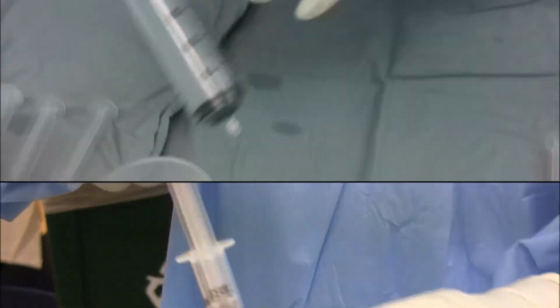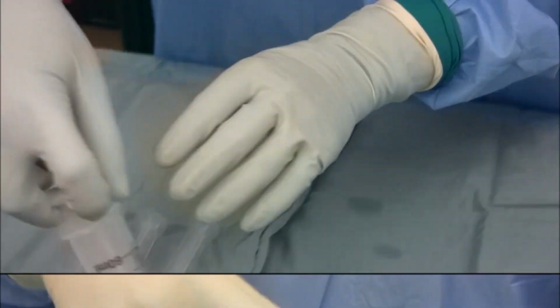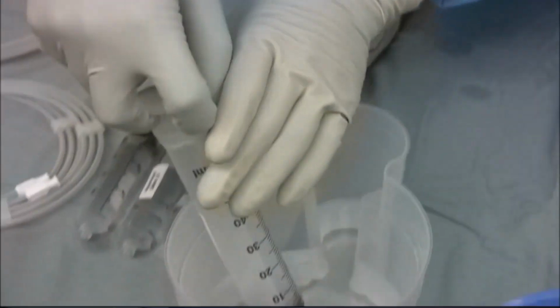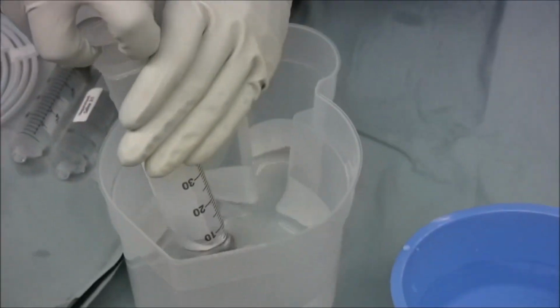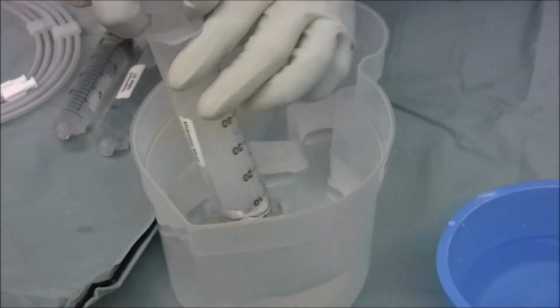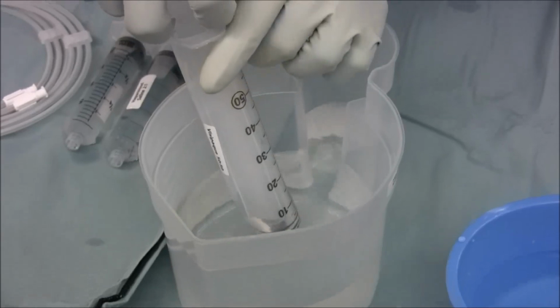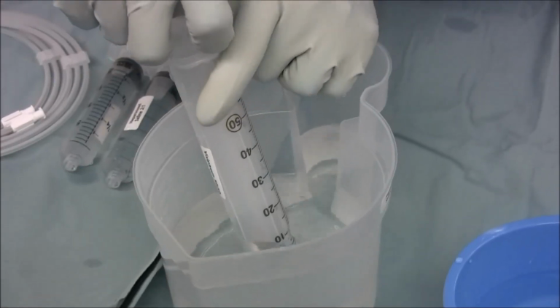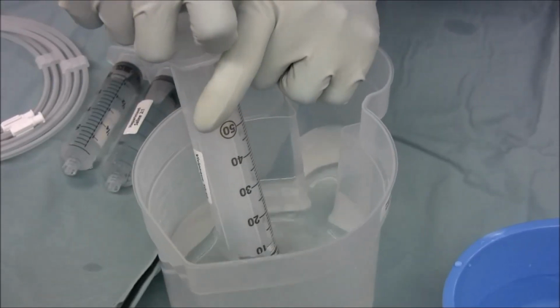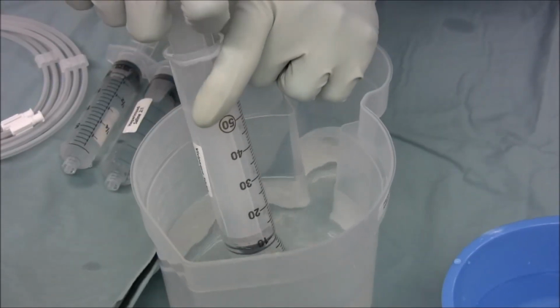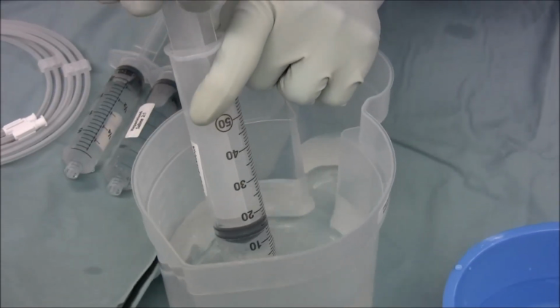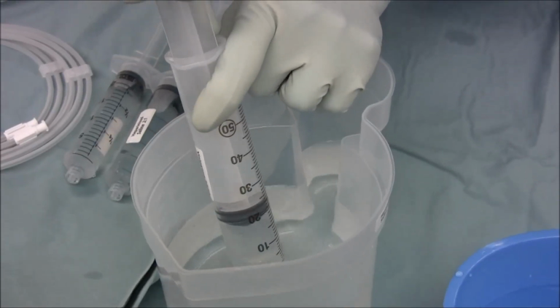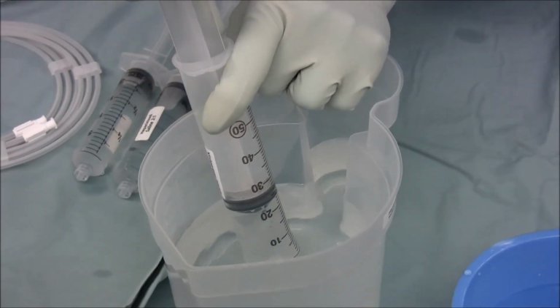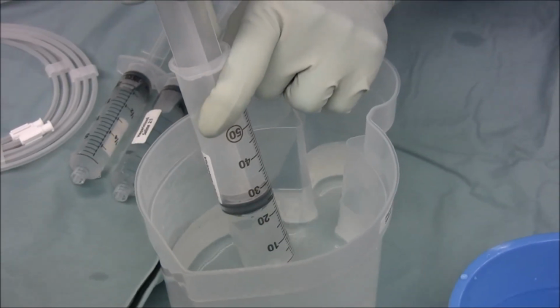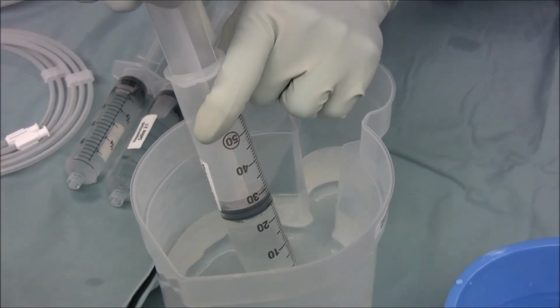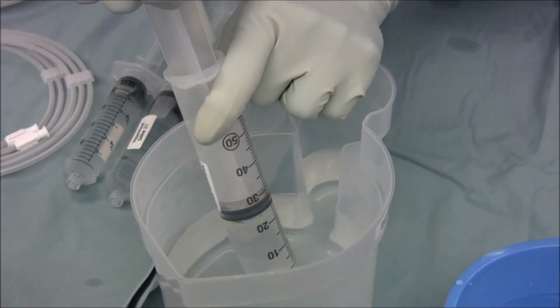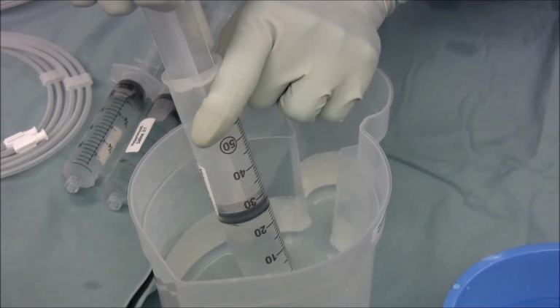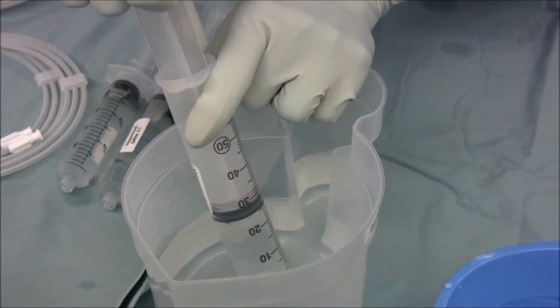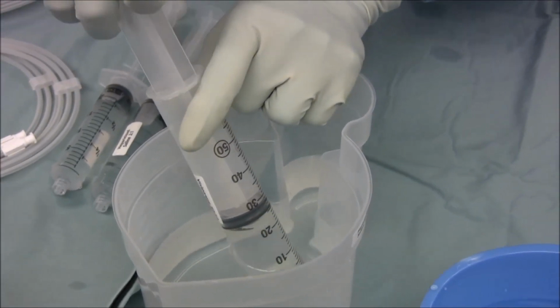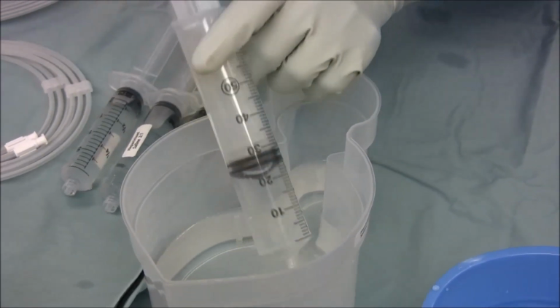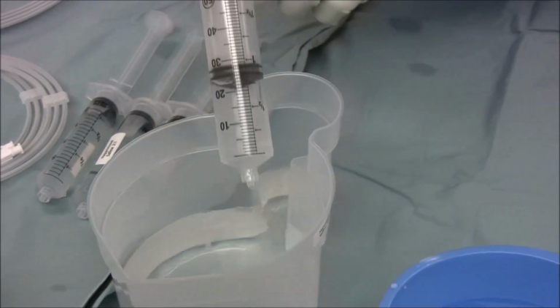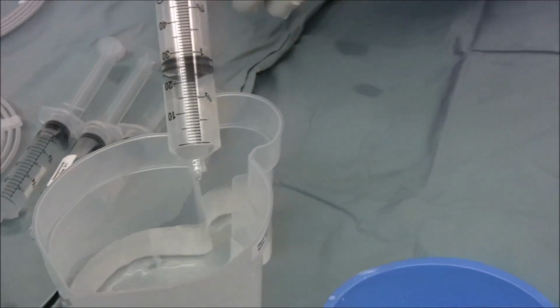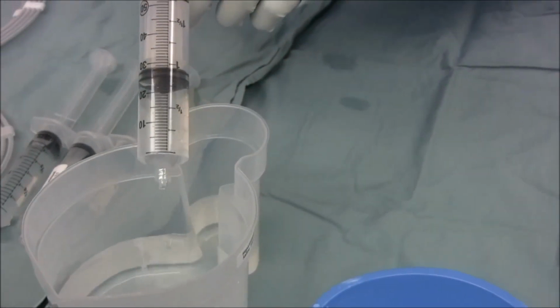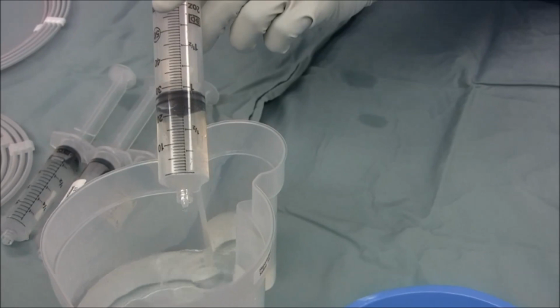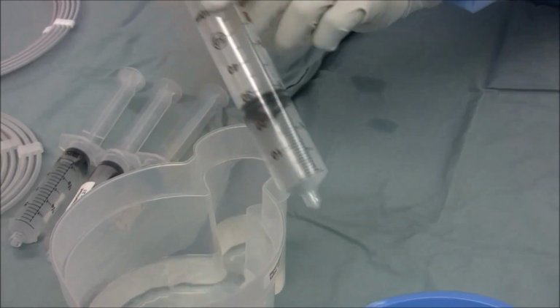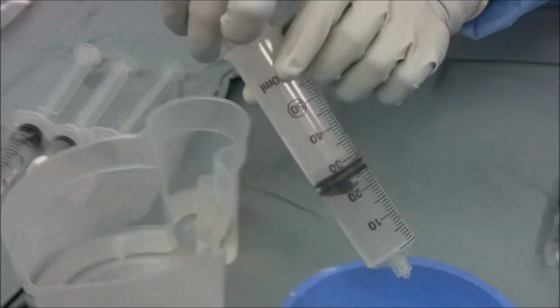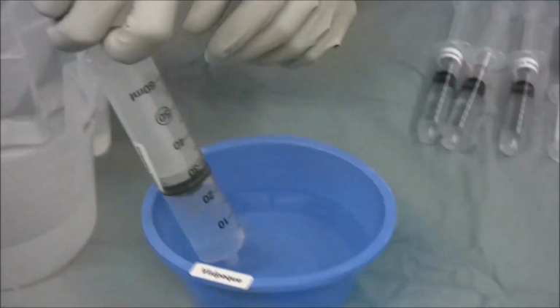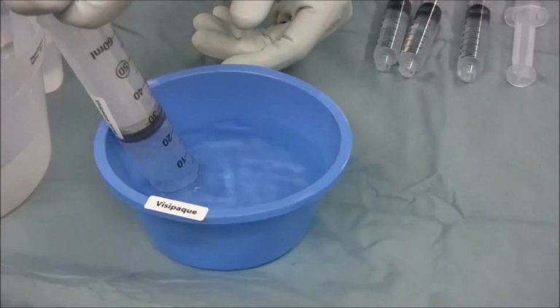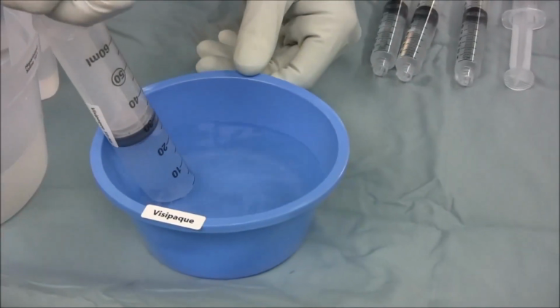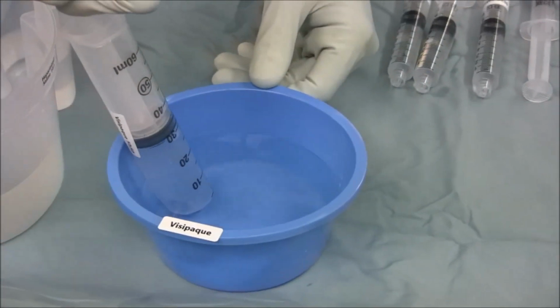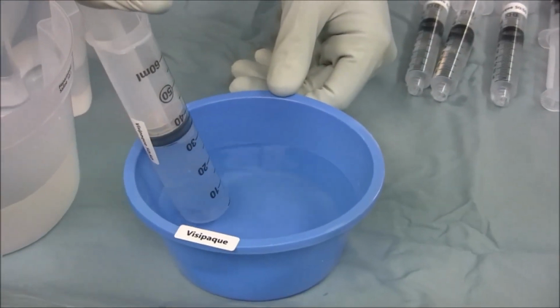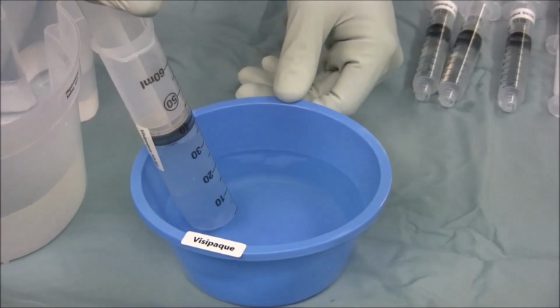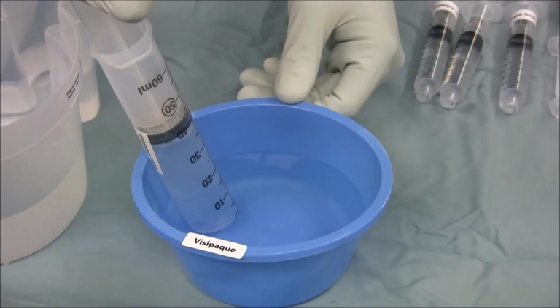A 60 cc syringe for the aortic occlusion balloon is also loaded with half saline and half Visipaque.